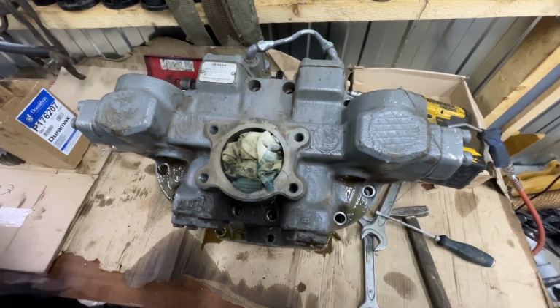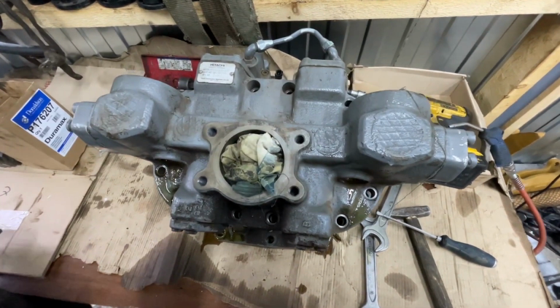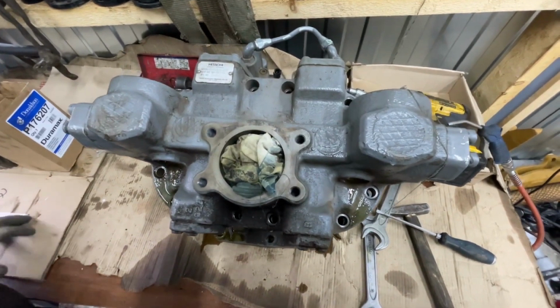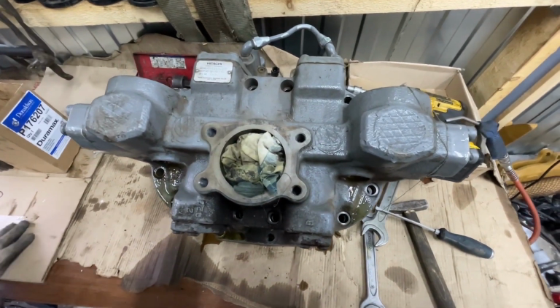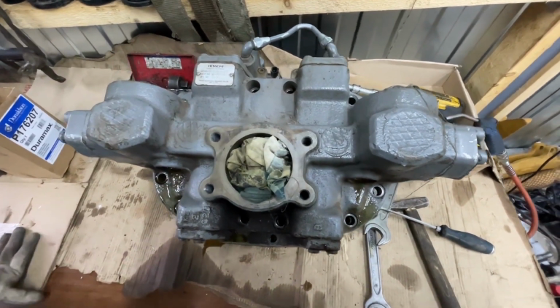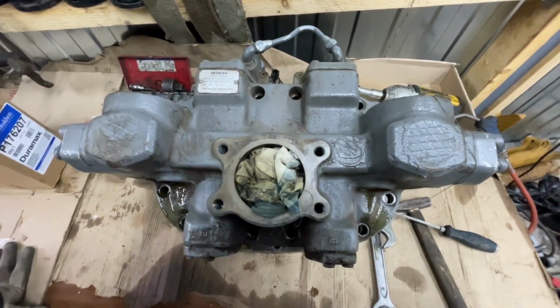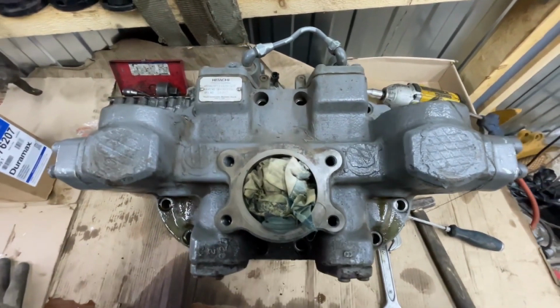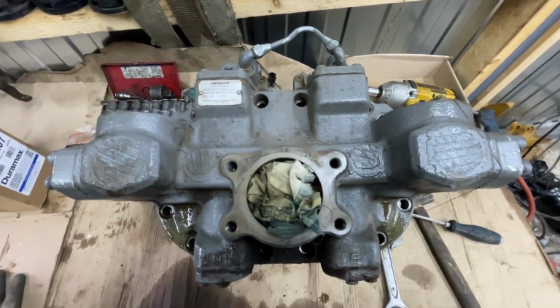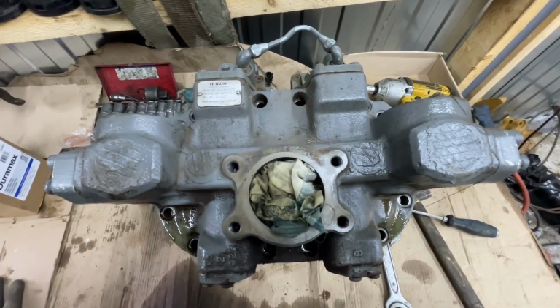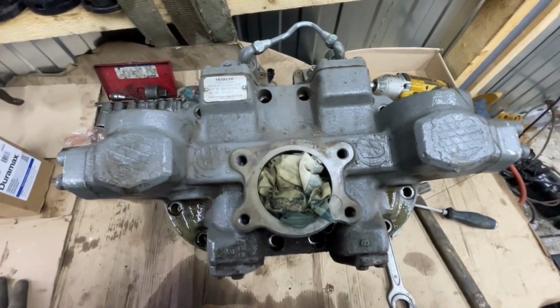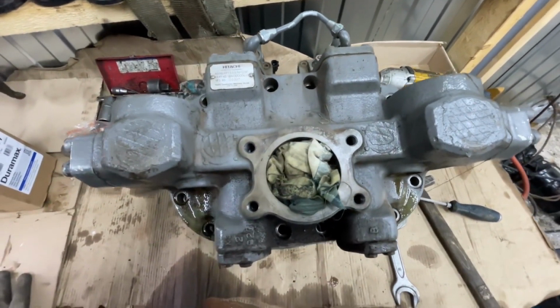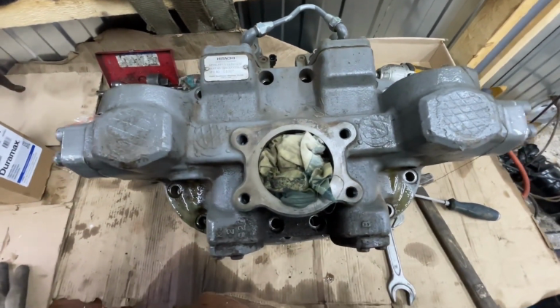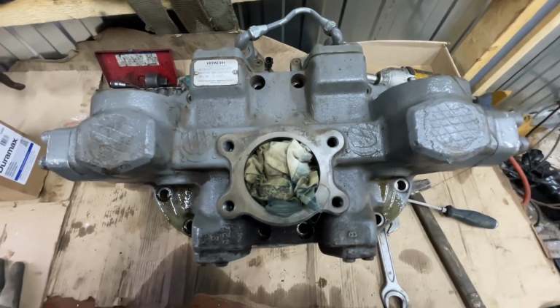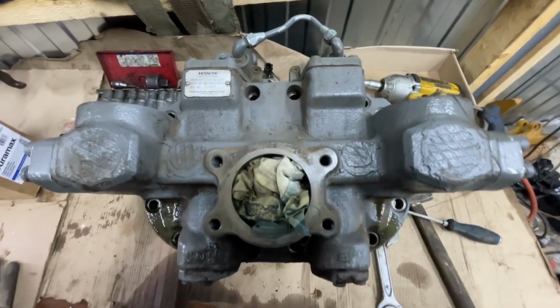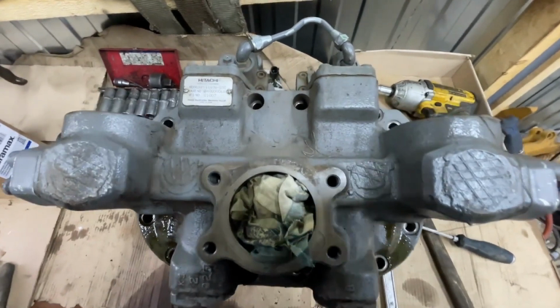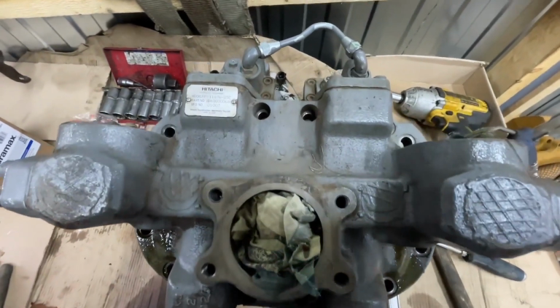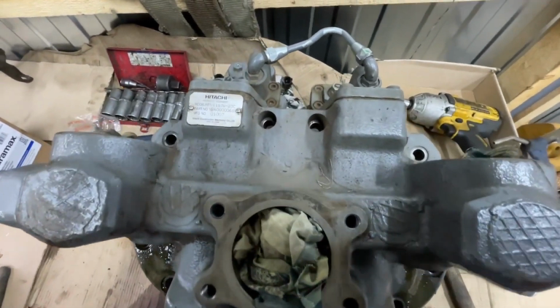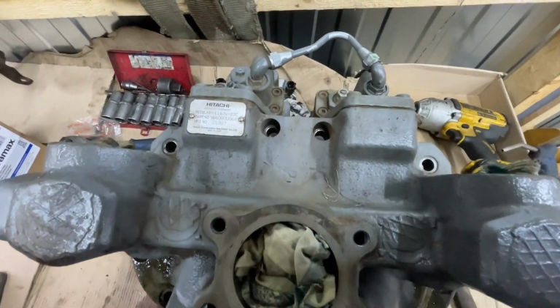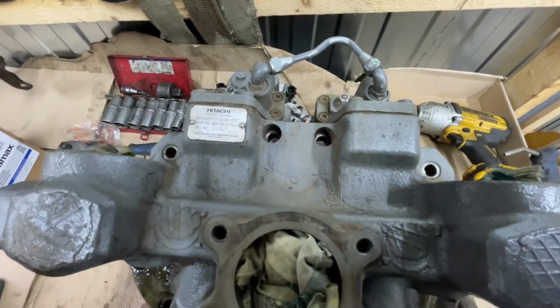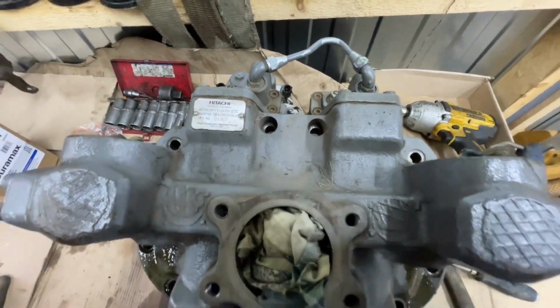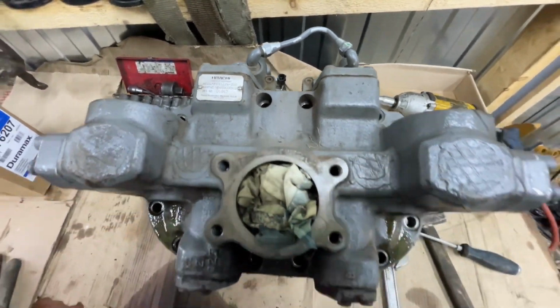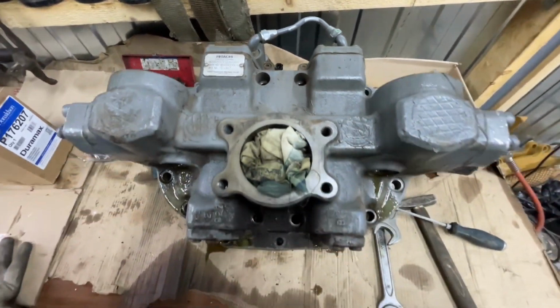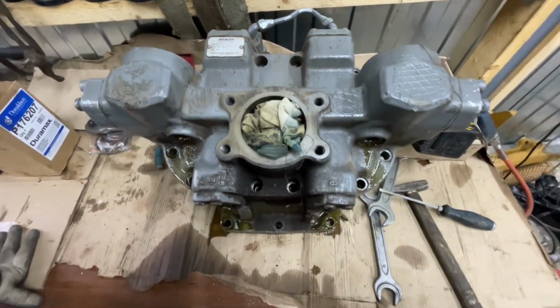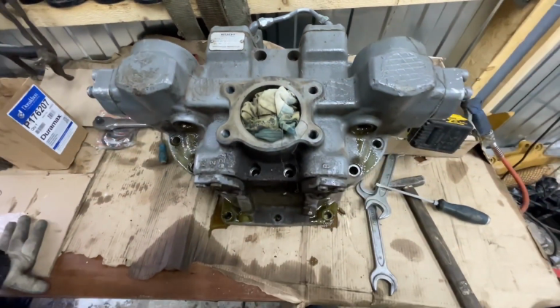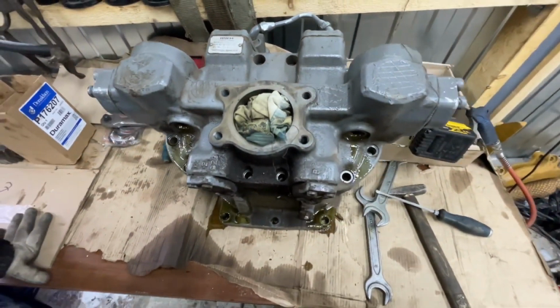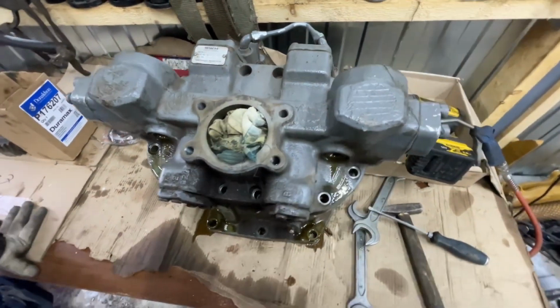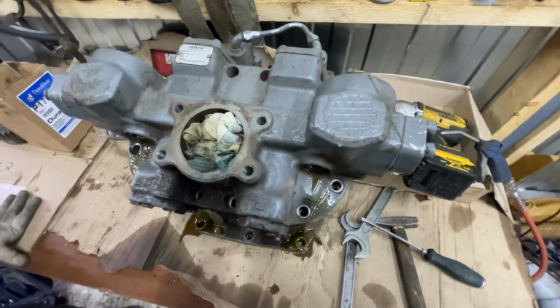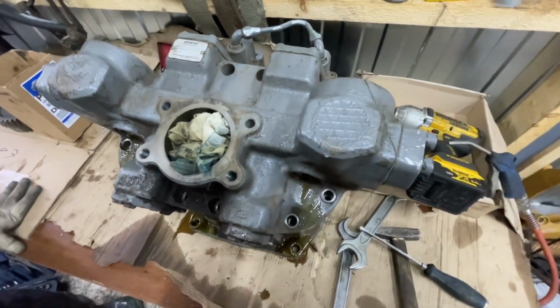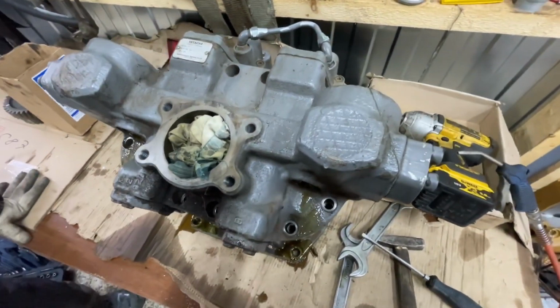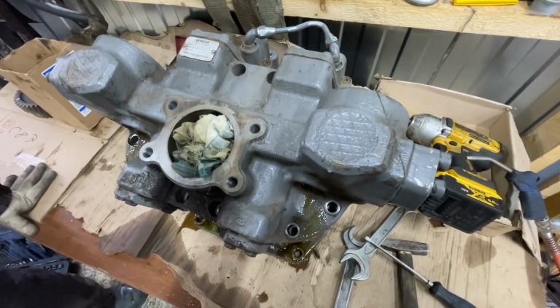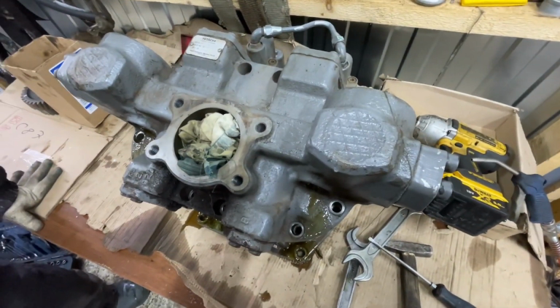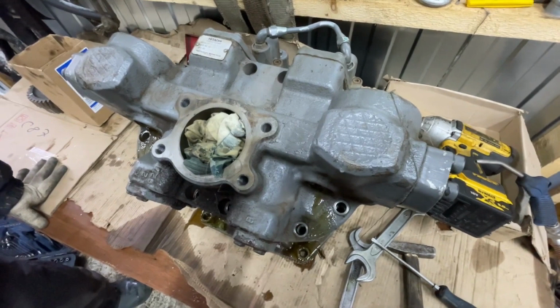Good morning everyone. Today we have a wonderful pump, Hitachi HPV Monsetin, on the excavator Hitachi 205G.